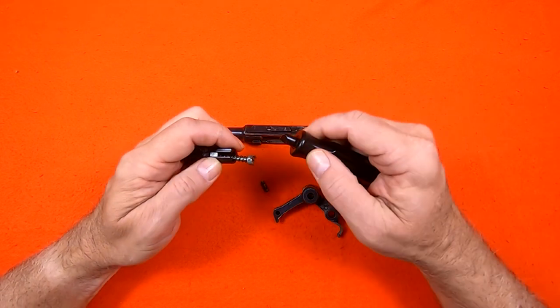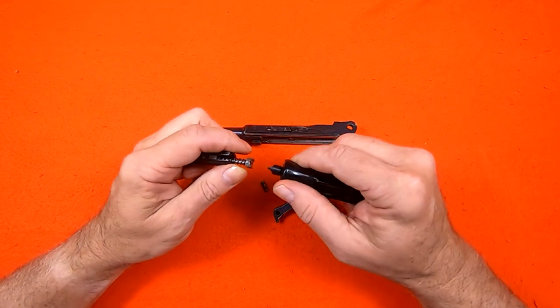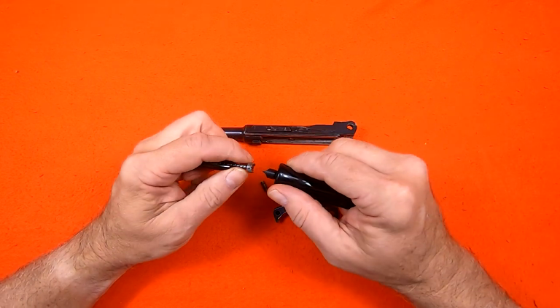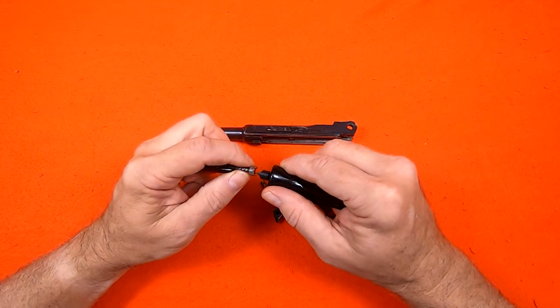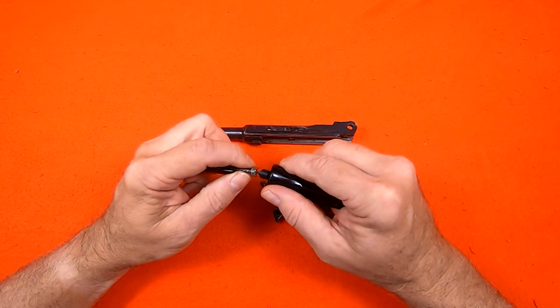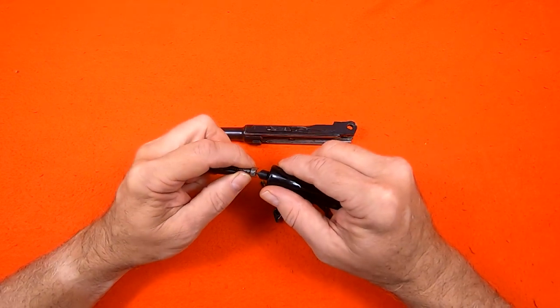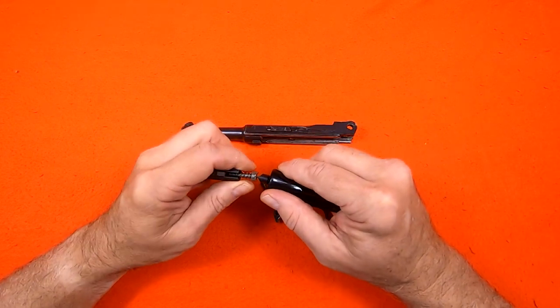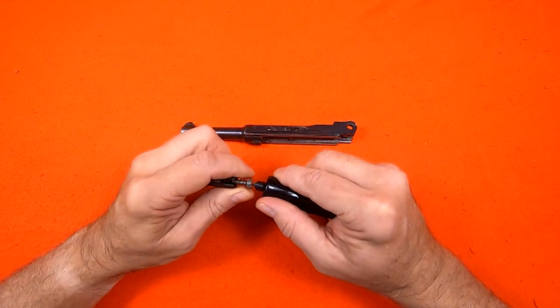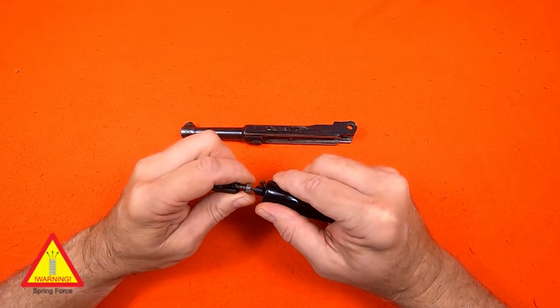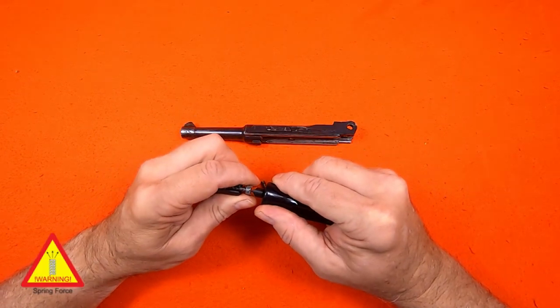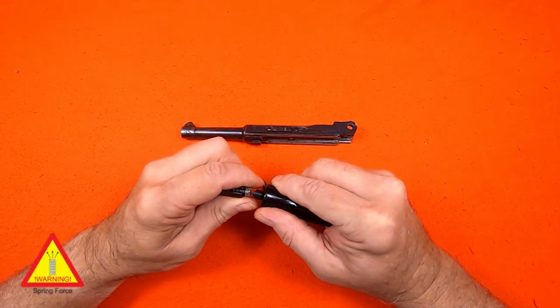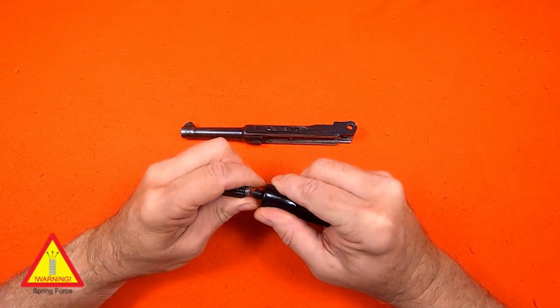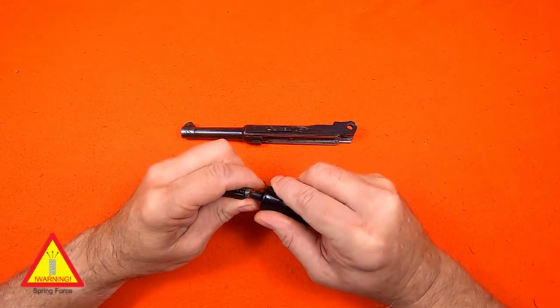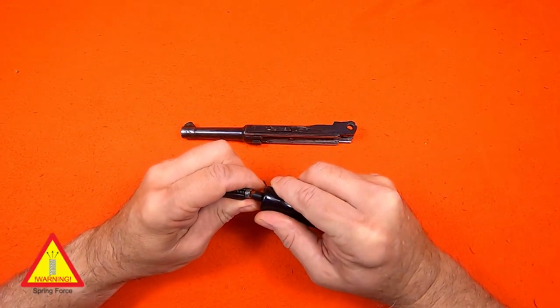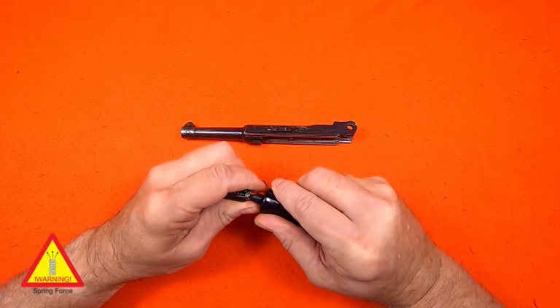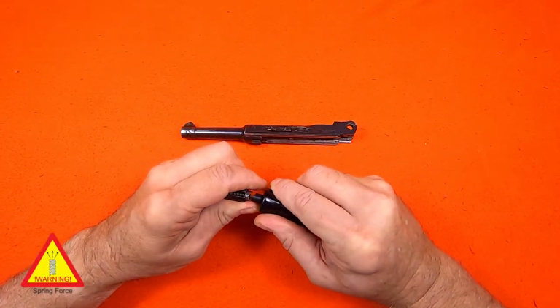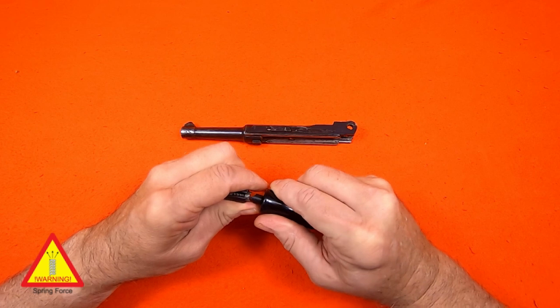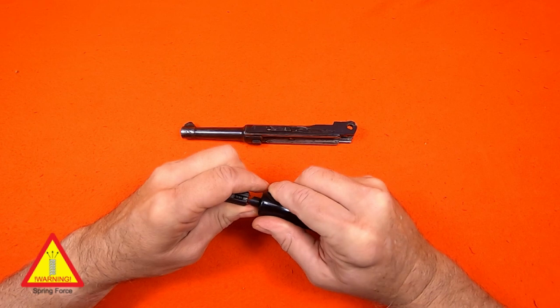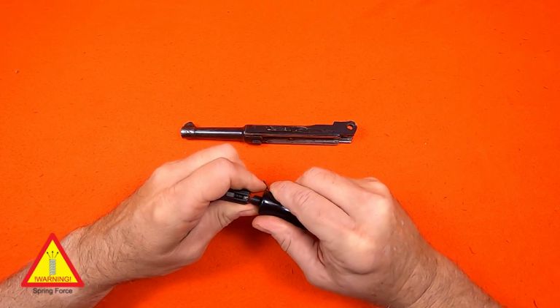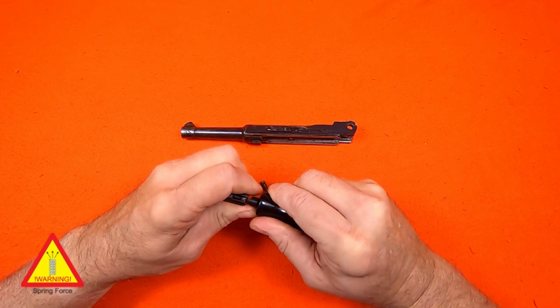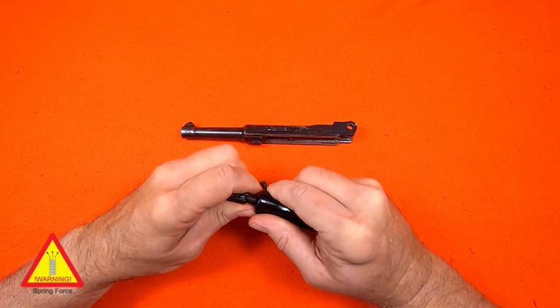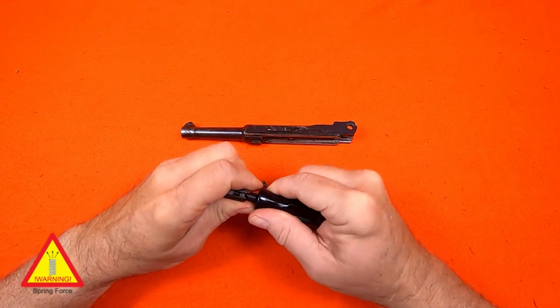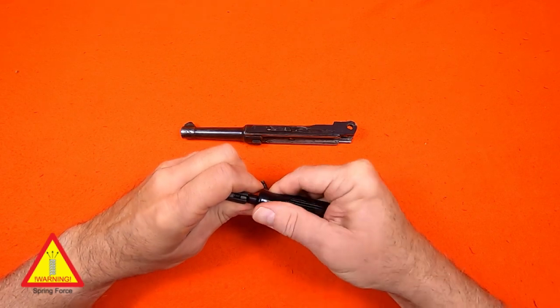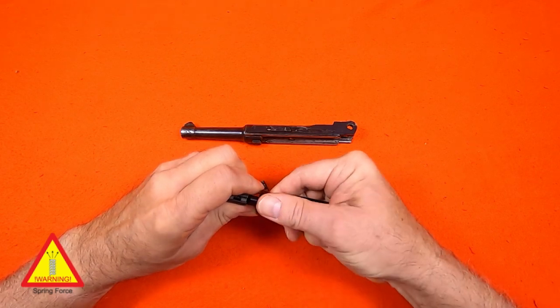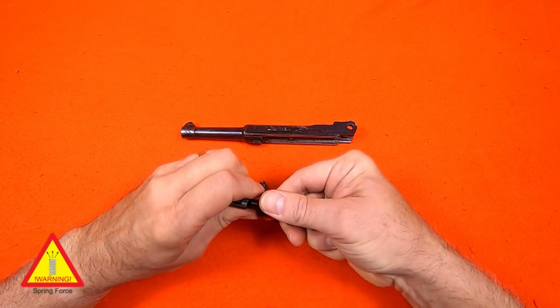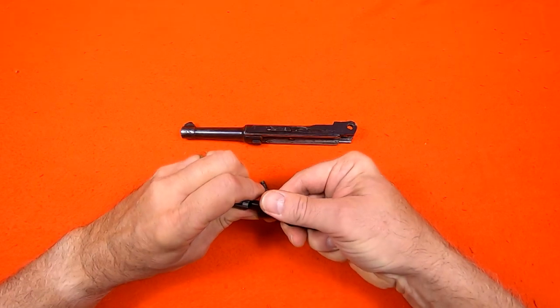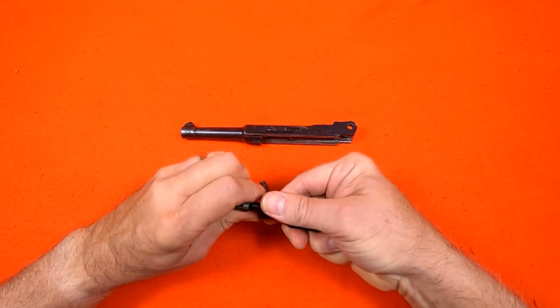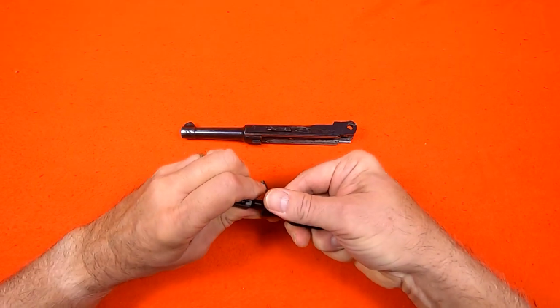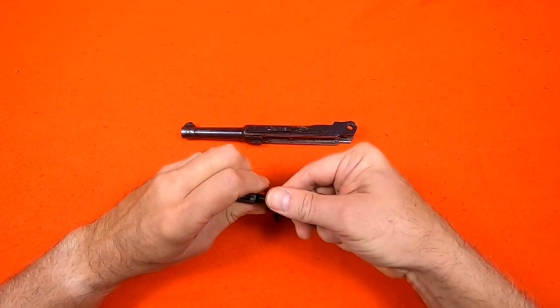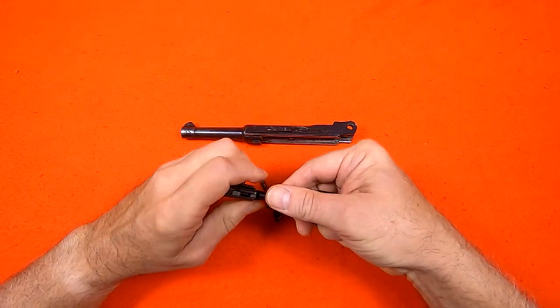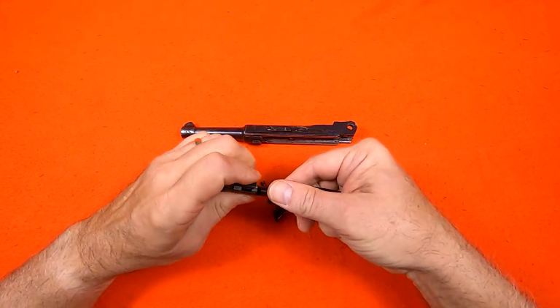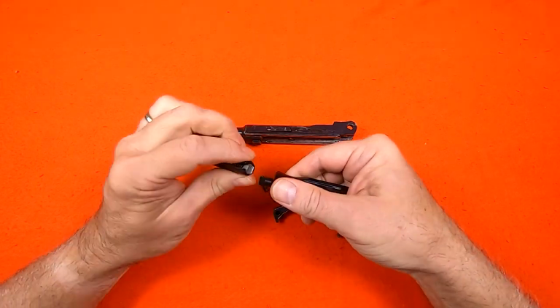The firing pin spring guide is pressed into the breech block and rotated clockwise to lock it into place. The slot on the spring guide should be vertical when locked in place.